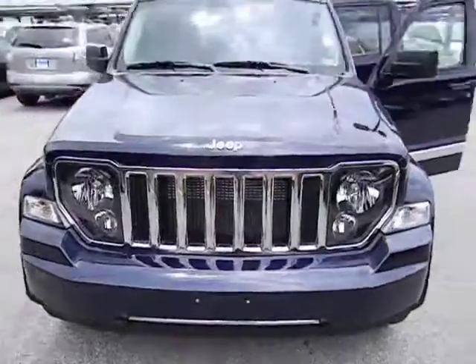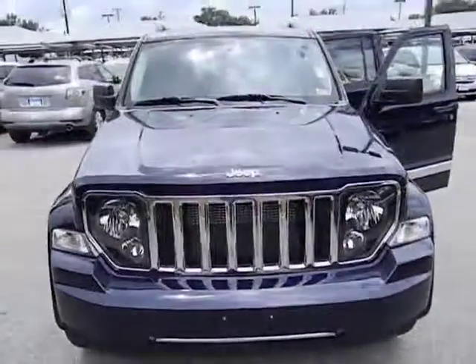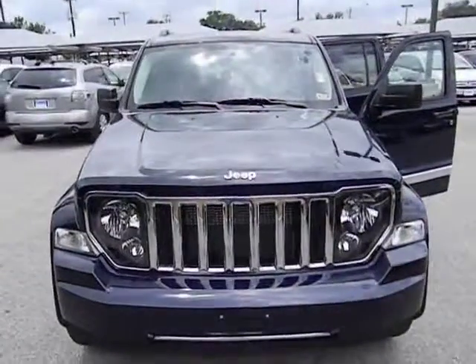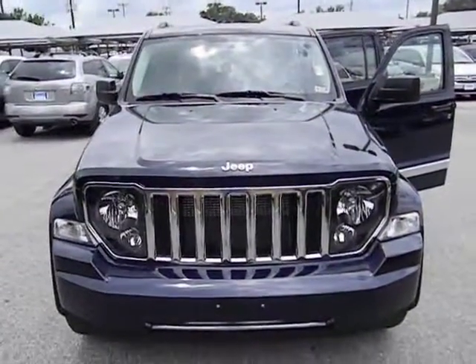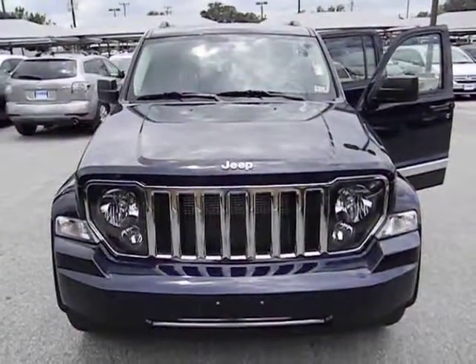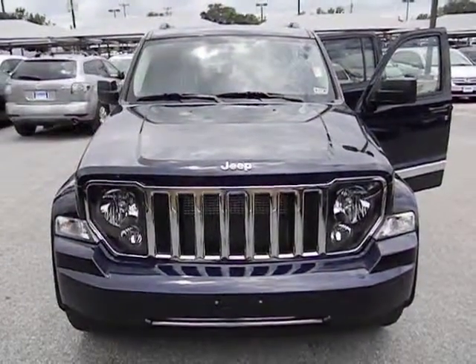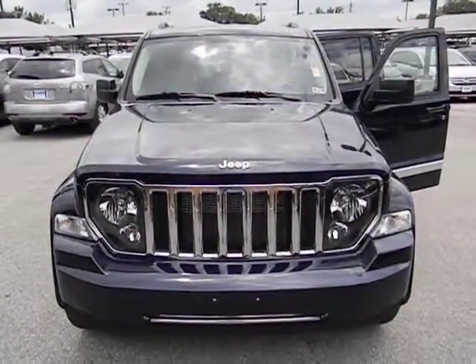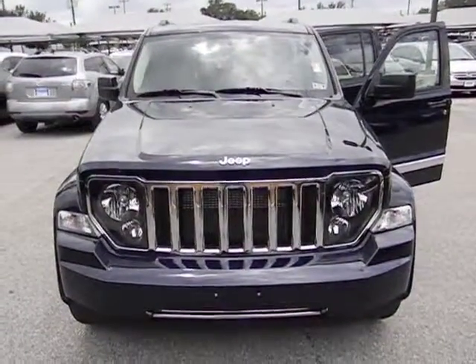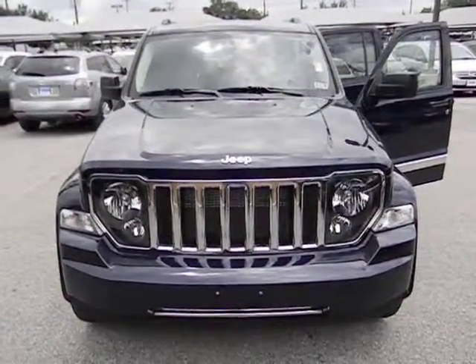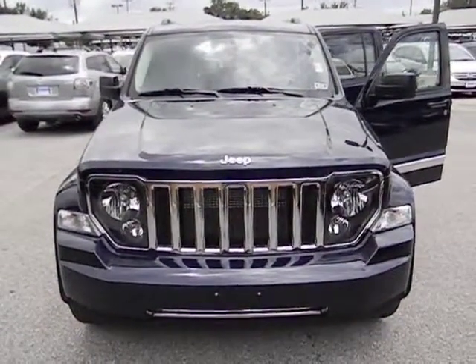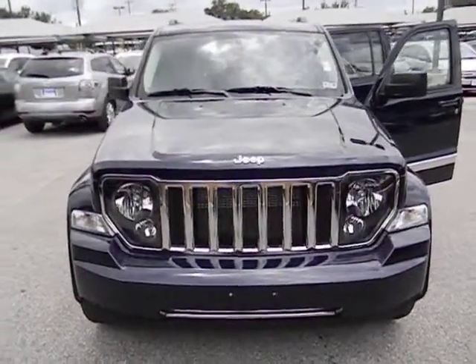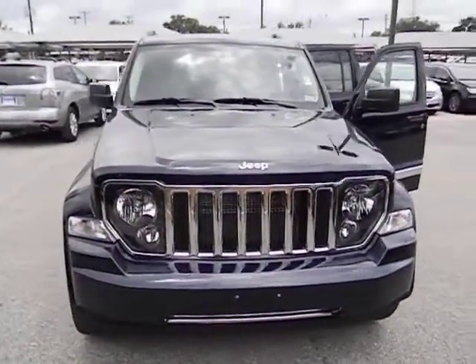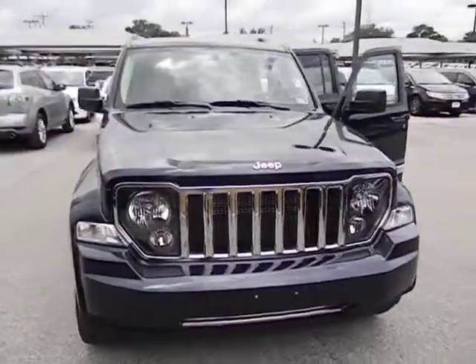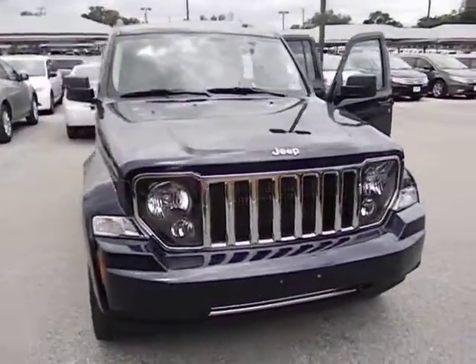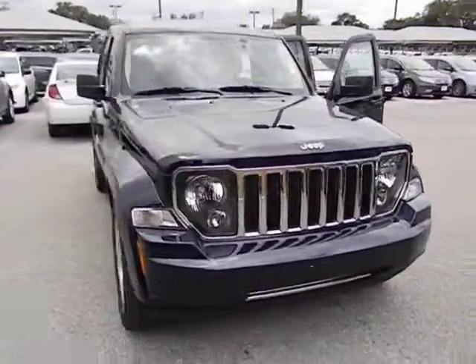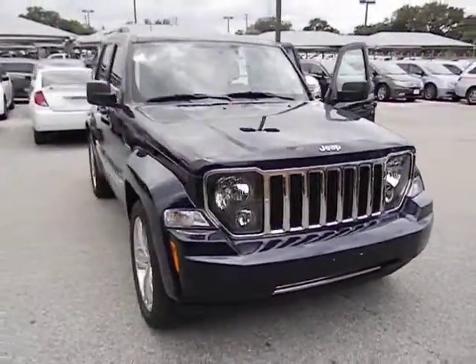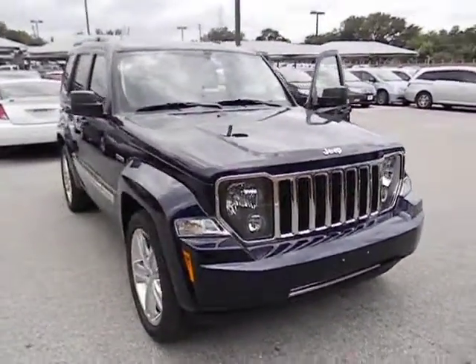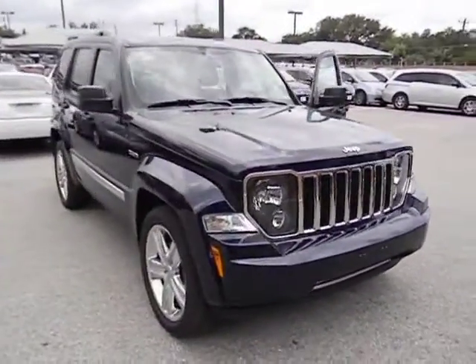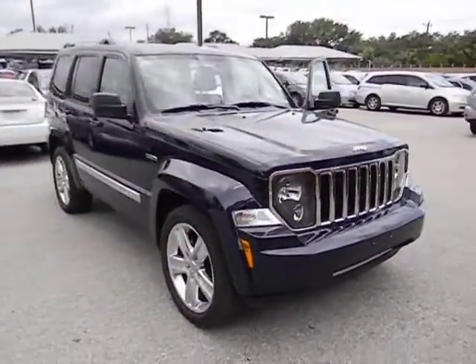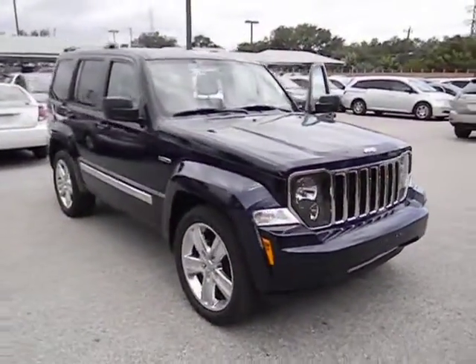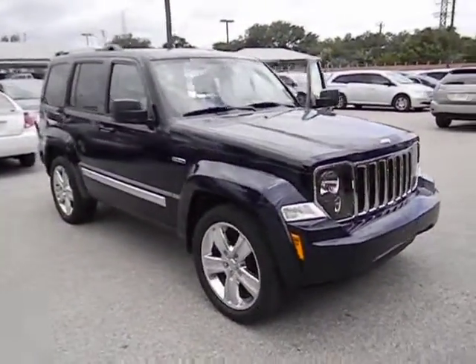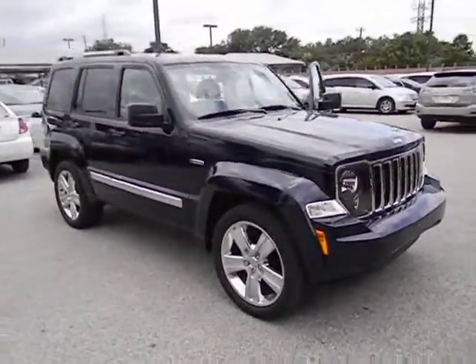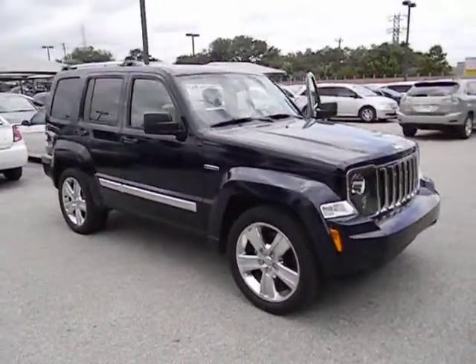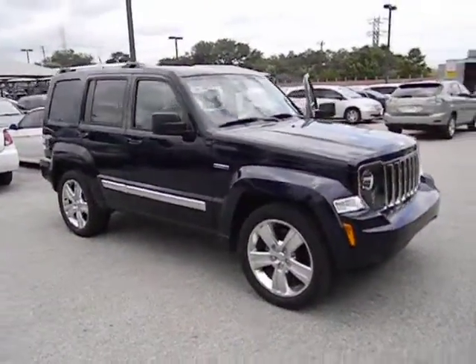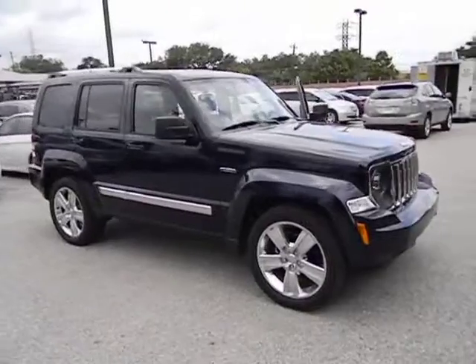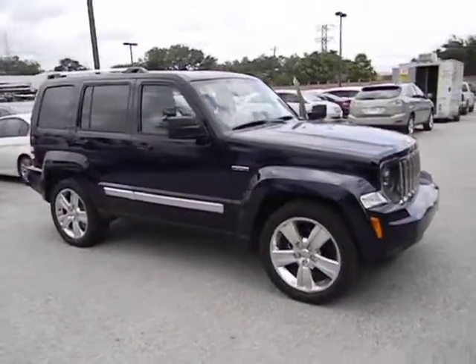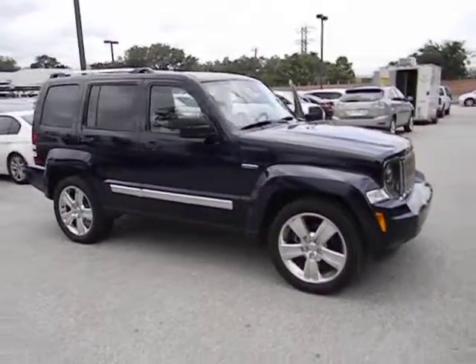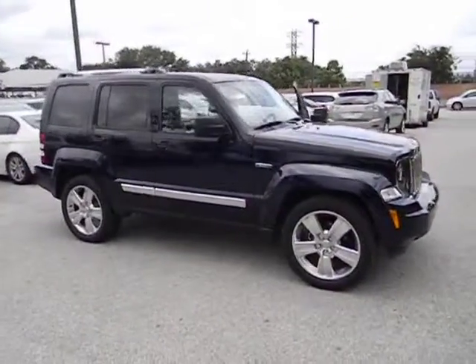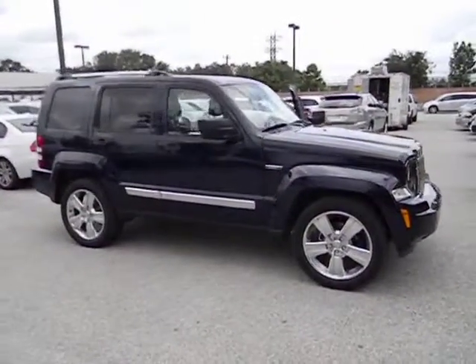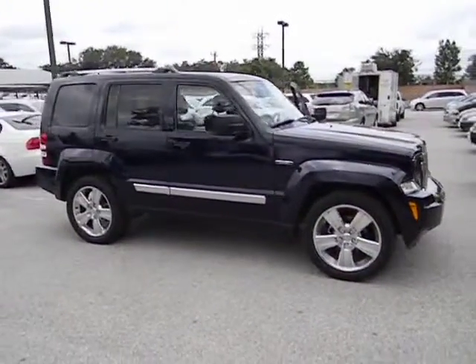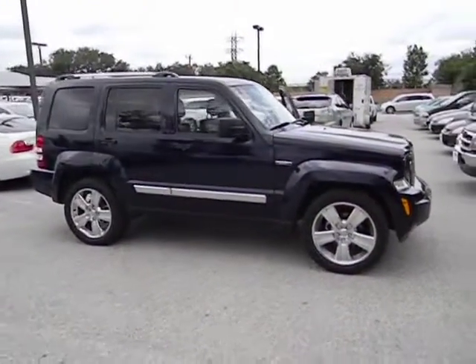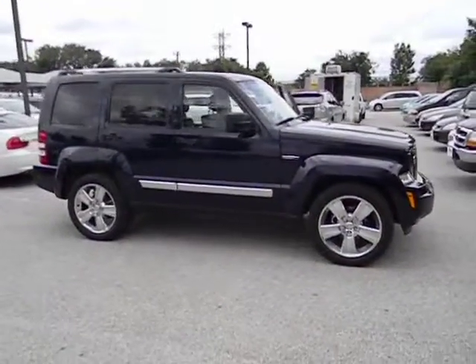2012 Jeep Liberty — quite capable off-road, one of the best in its class. Compared to the Jeep Patriot and Compass, the Liberty is more of a true Jeep, with off-road prowess and bold upright styling.